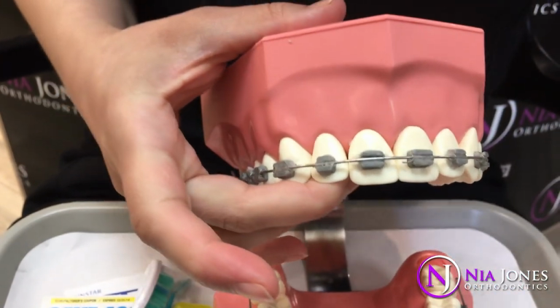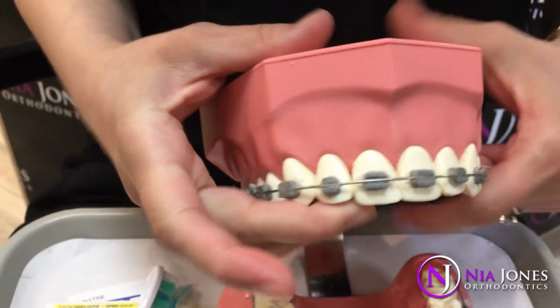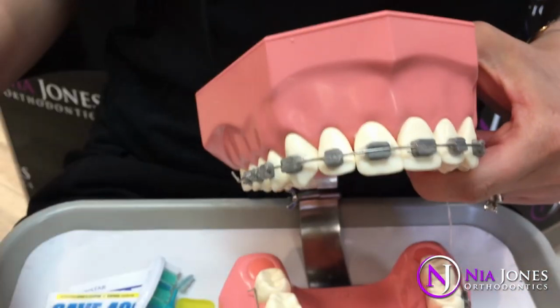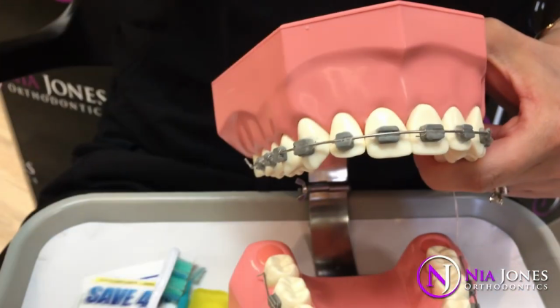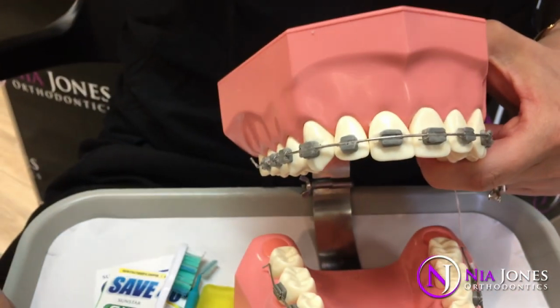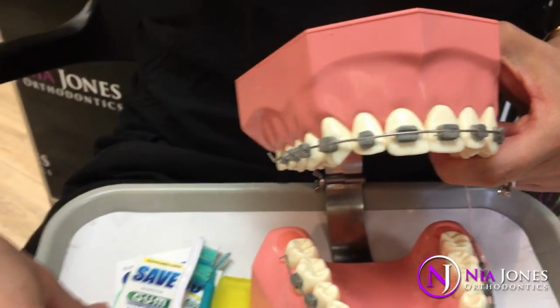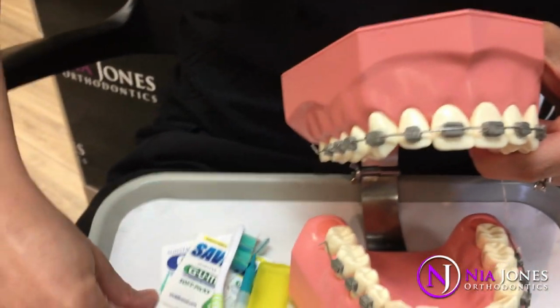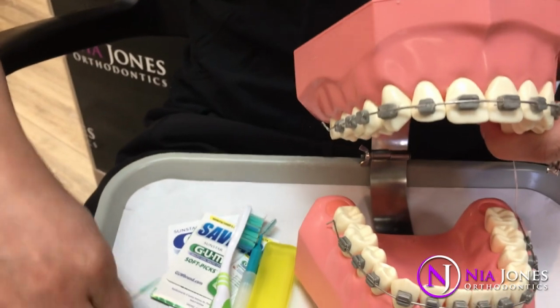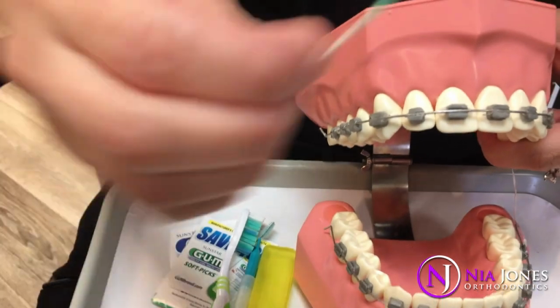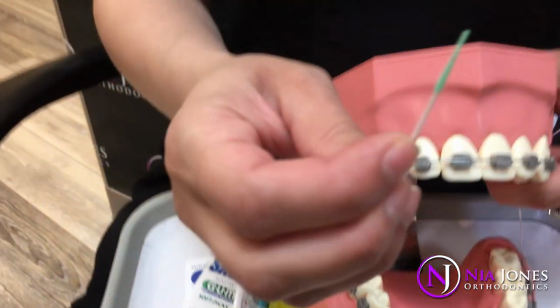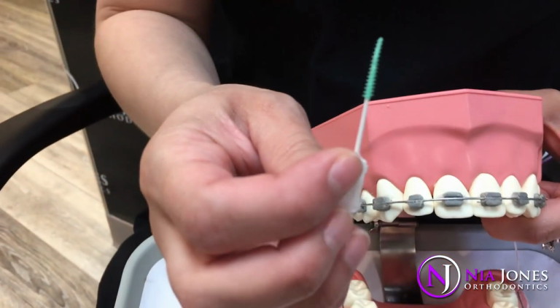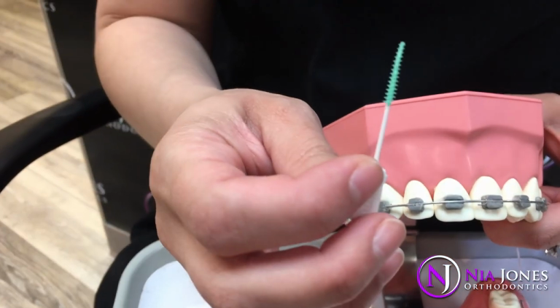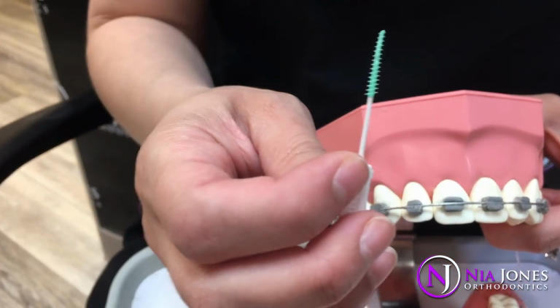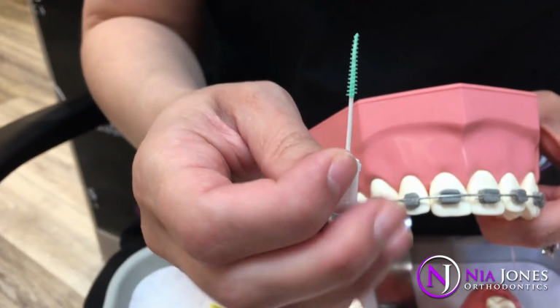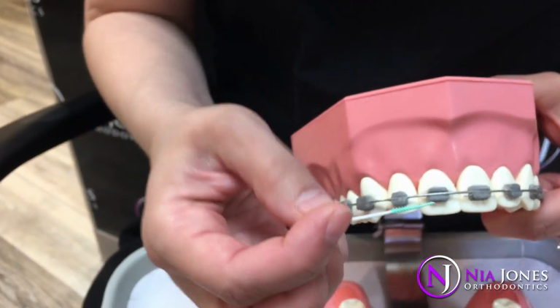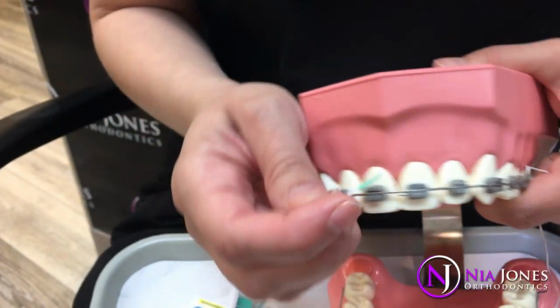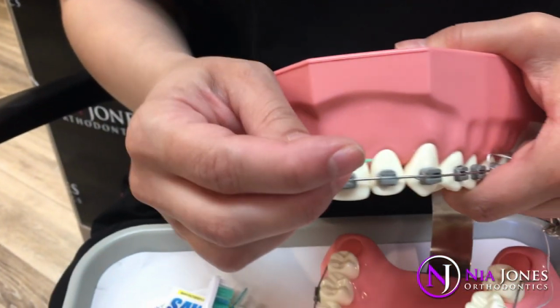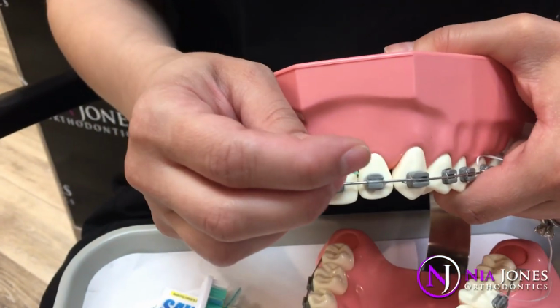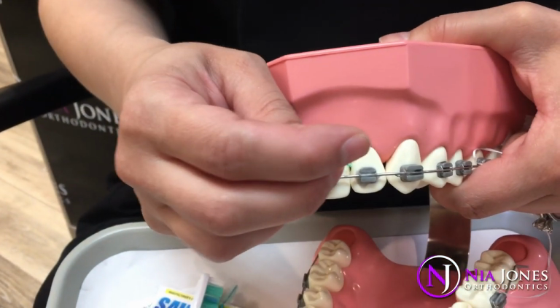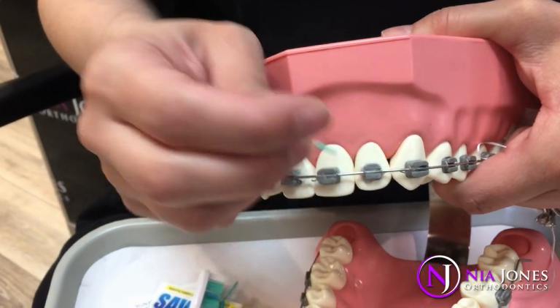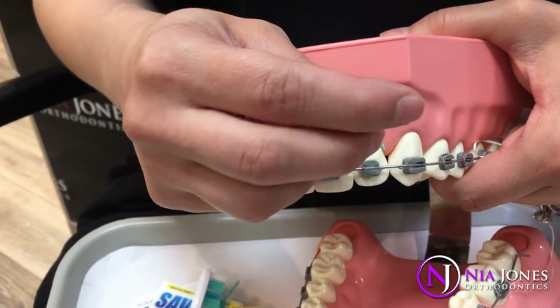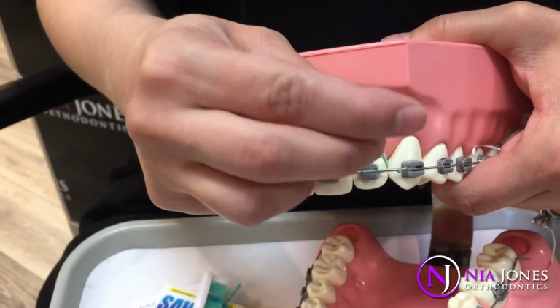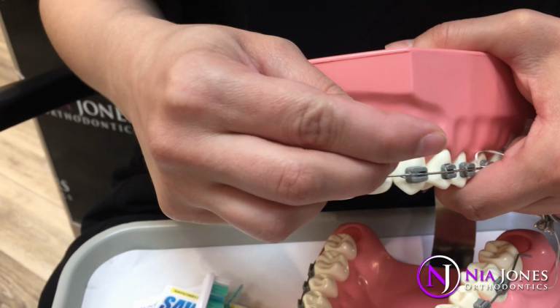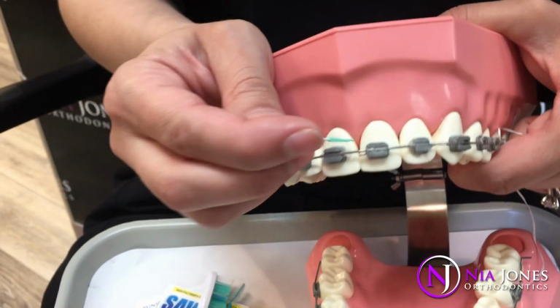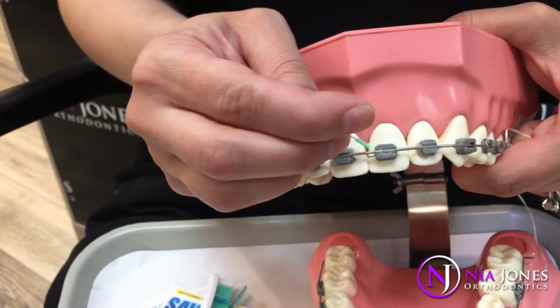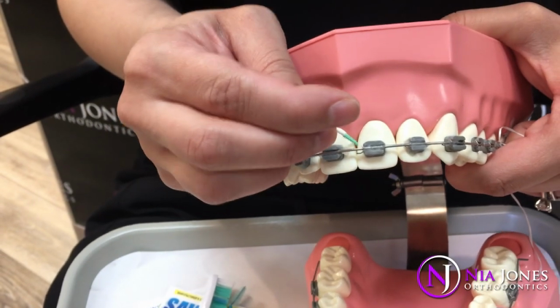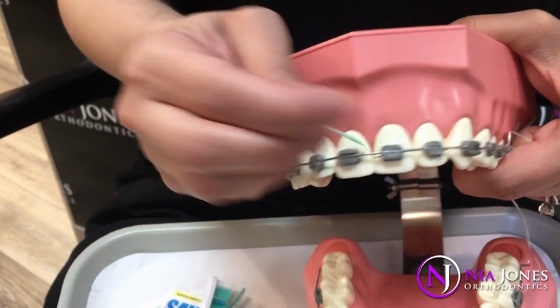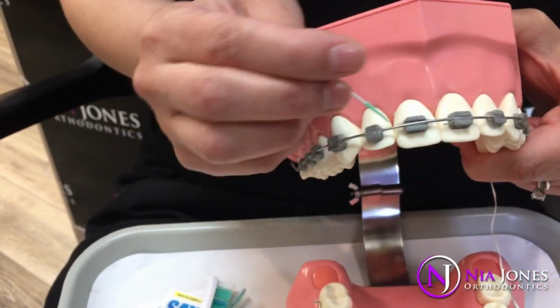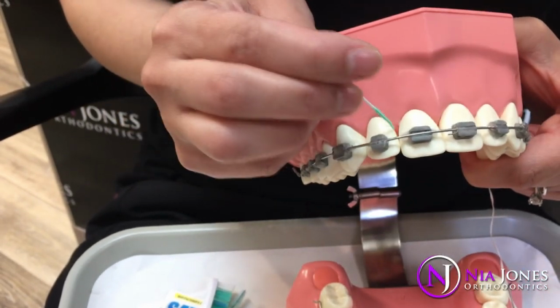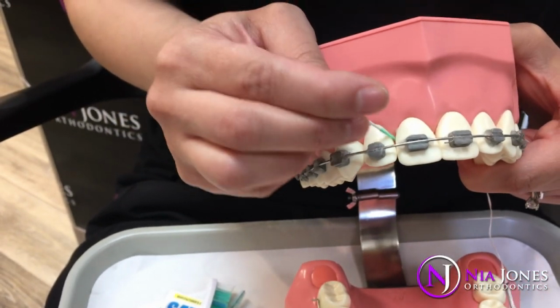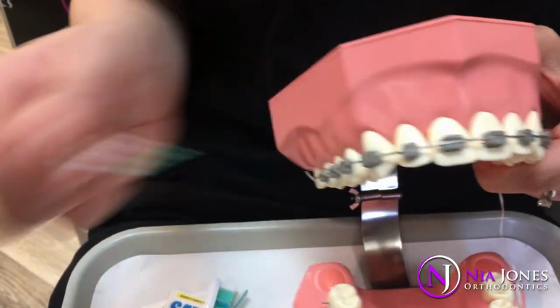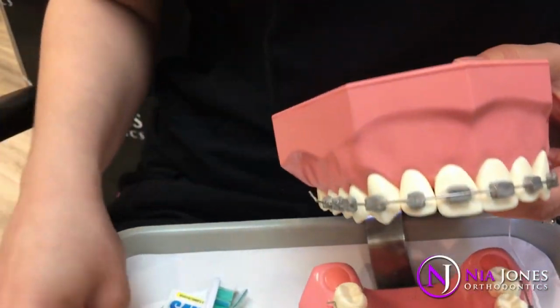We also have soft picks. They're not as good as flossing, but they help you get in here, massage the gums, and get things out of the gum line as well.